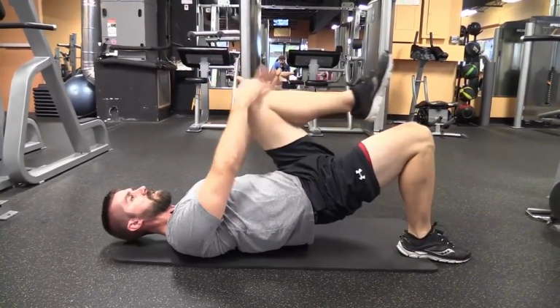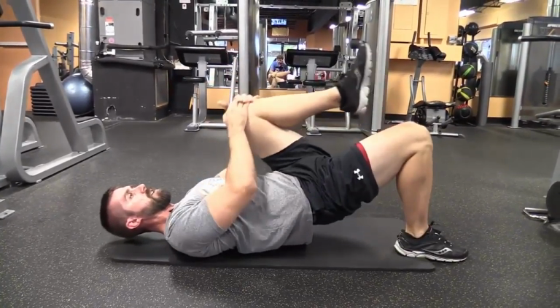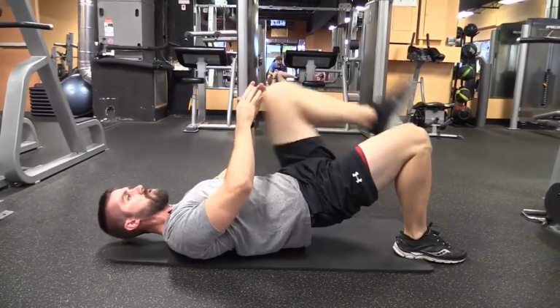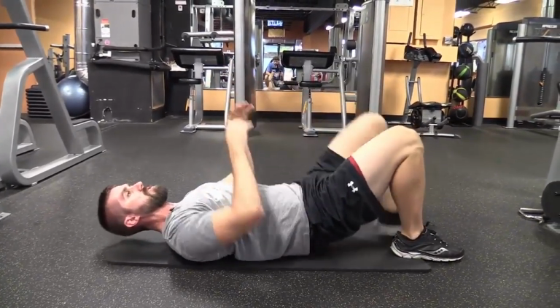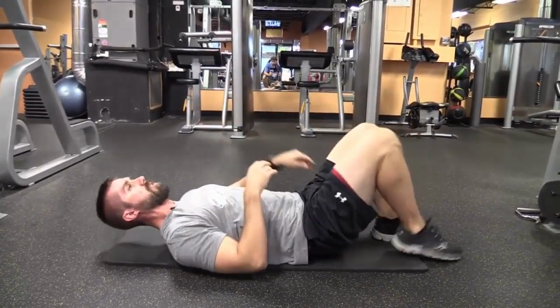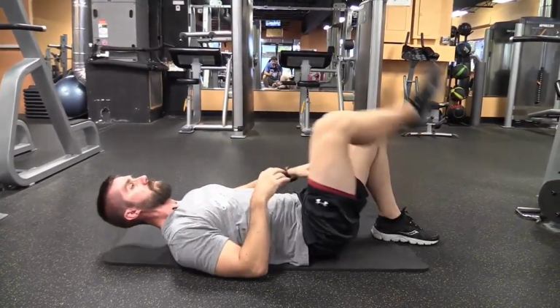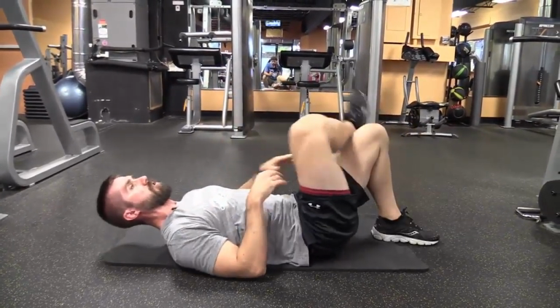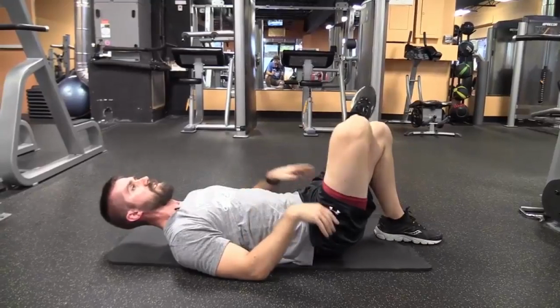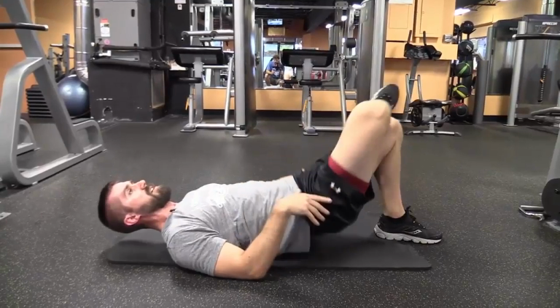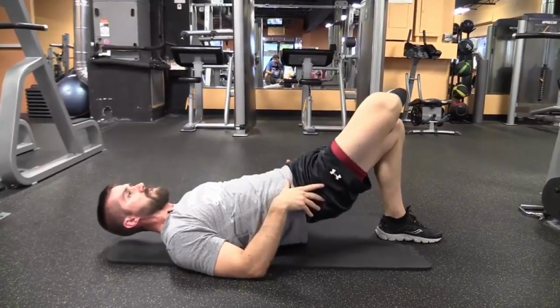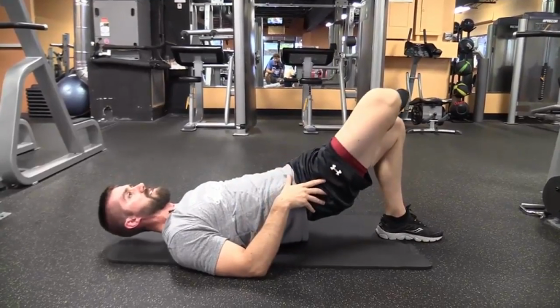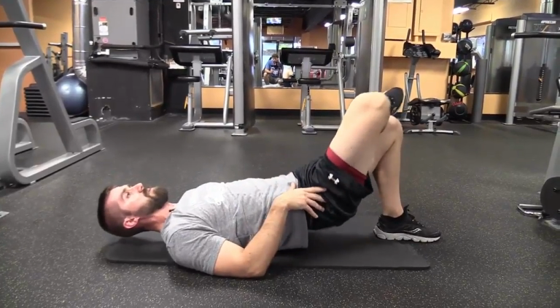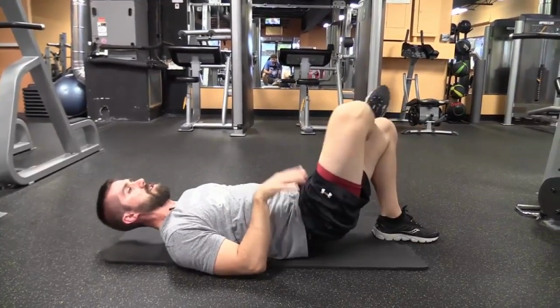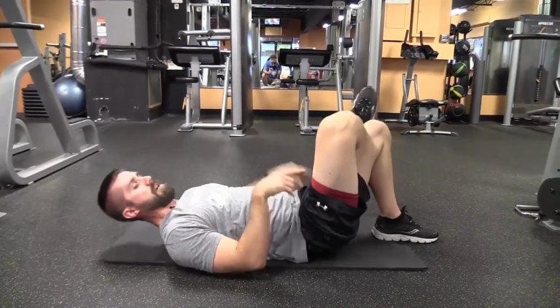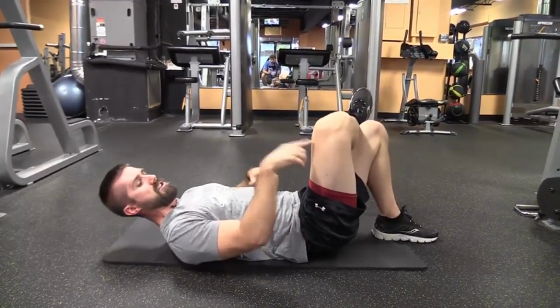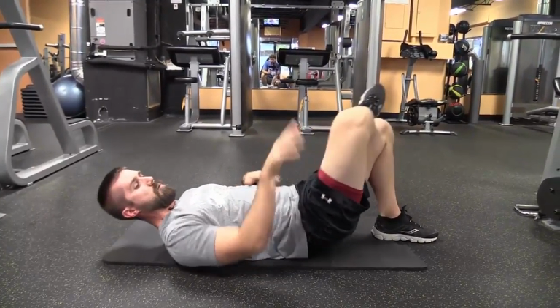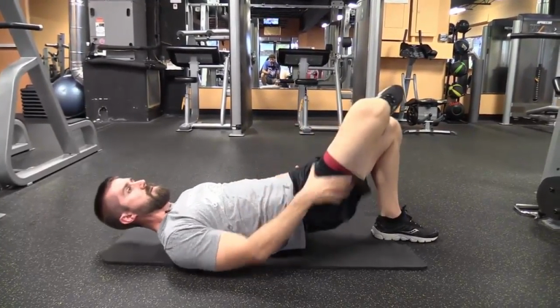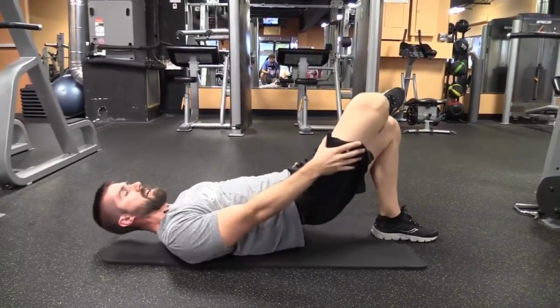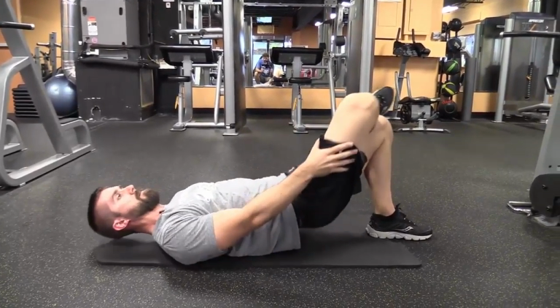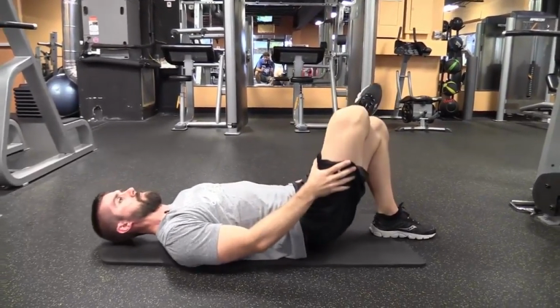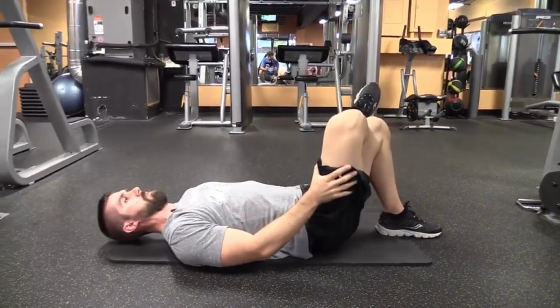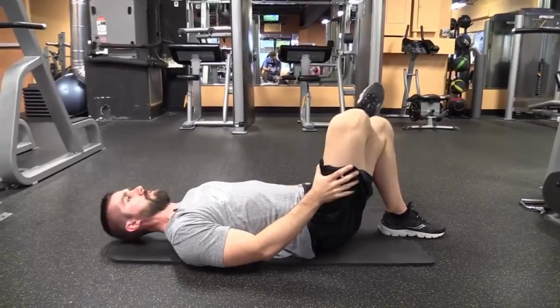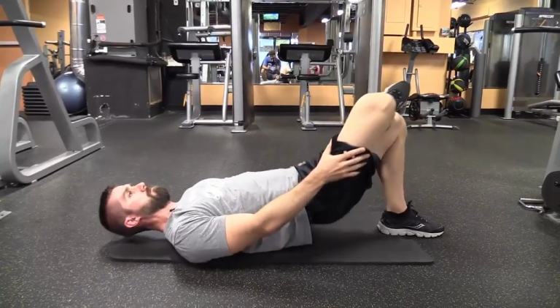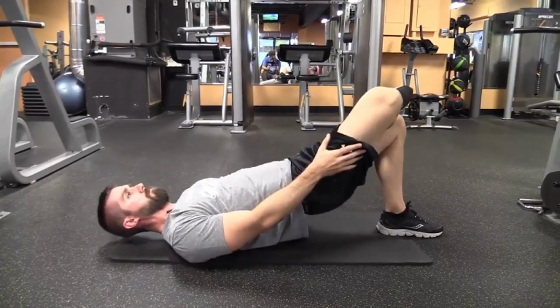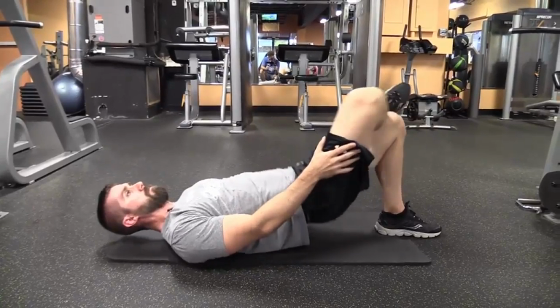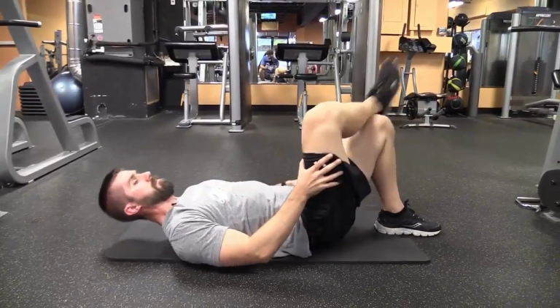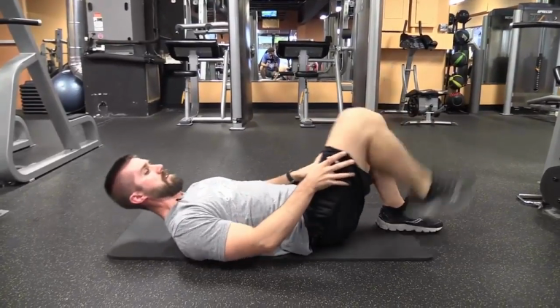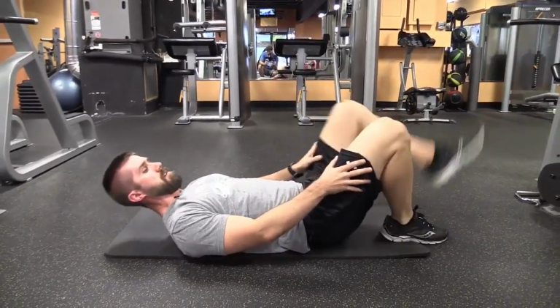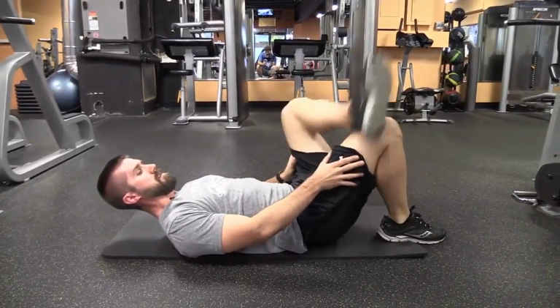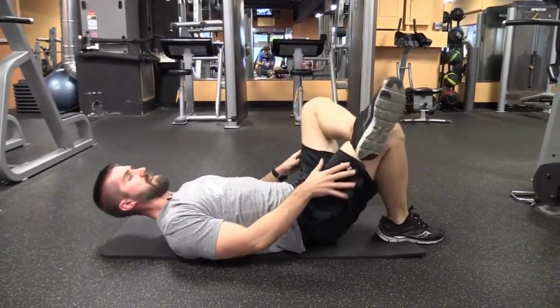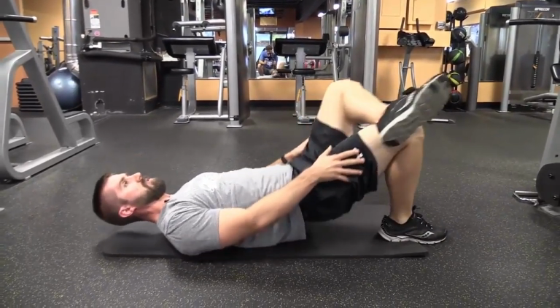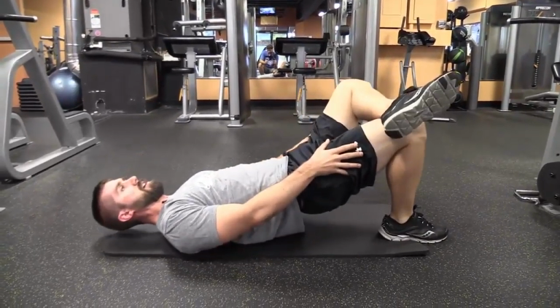Next one we're going to do a similar thing, but we're going to cross the leg, raise the hips up three times, trying to push this leg away from the body. Same thing on the other side.